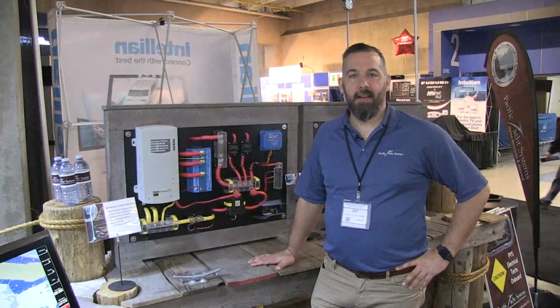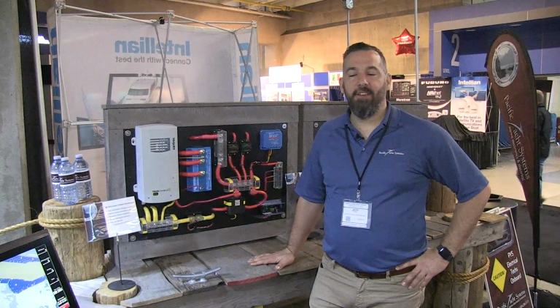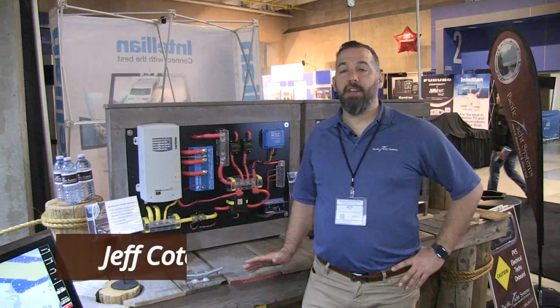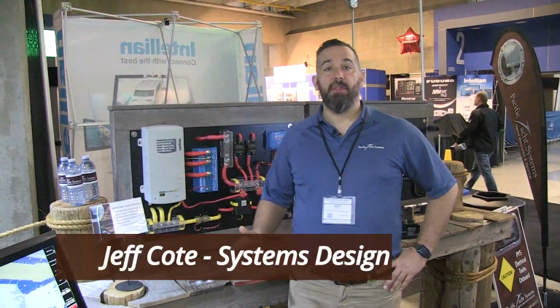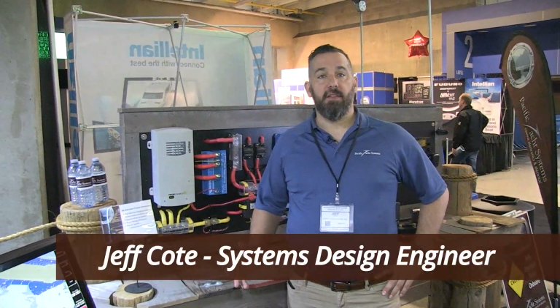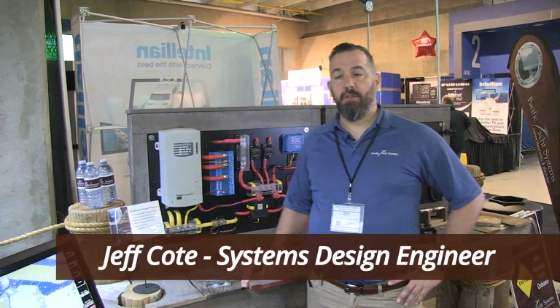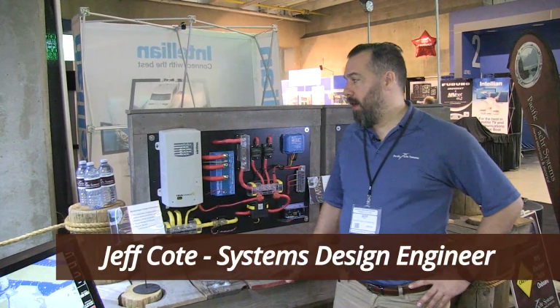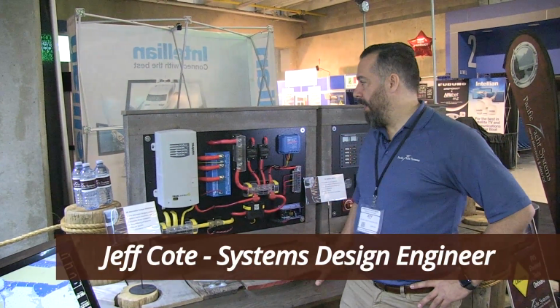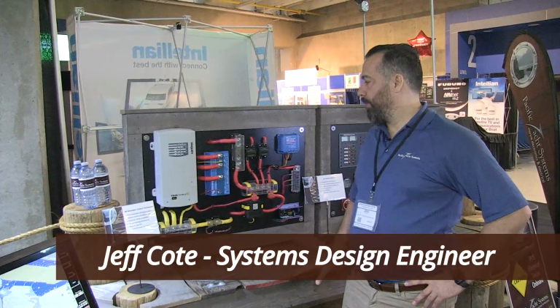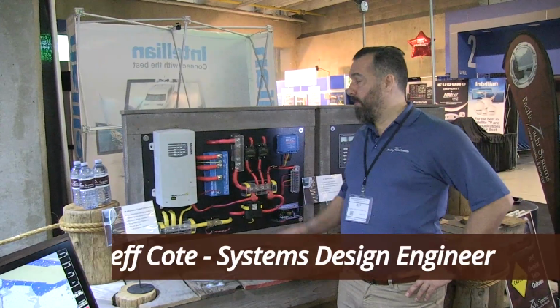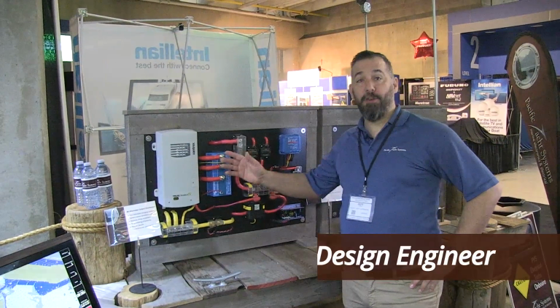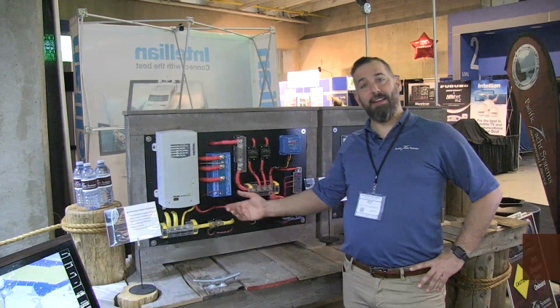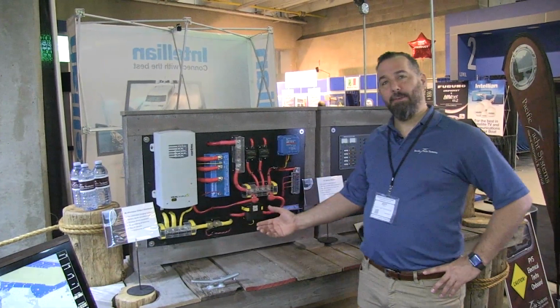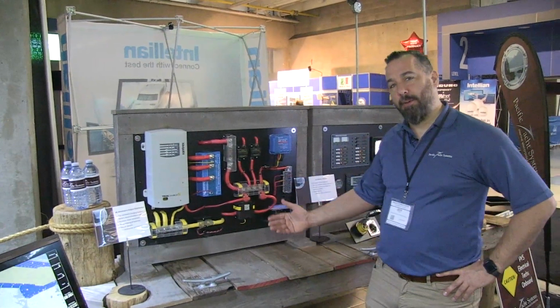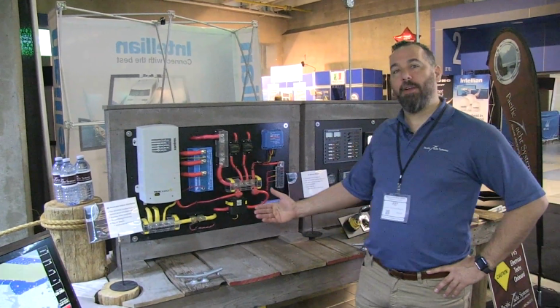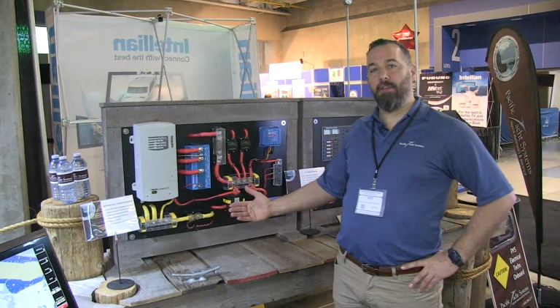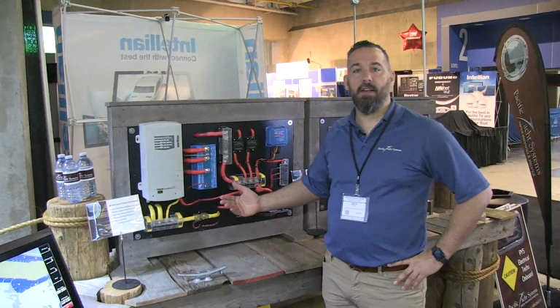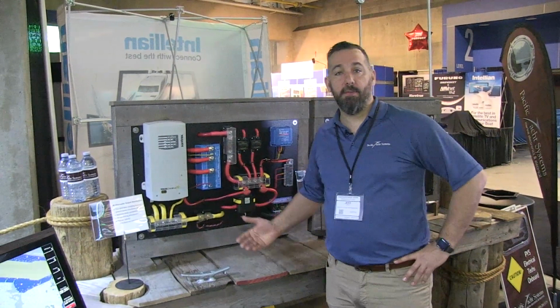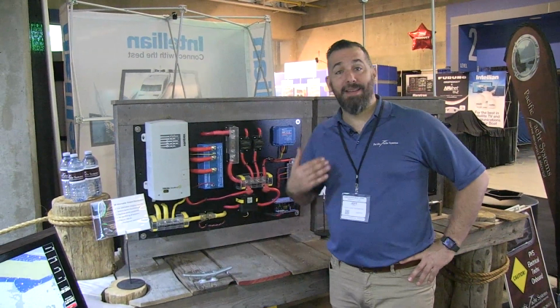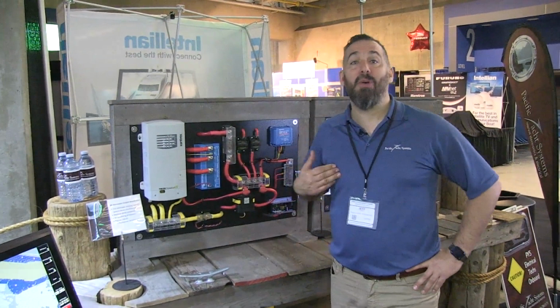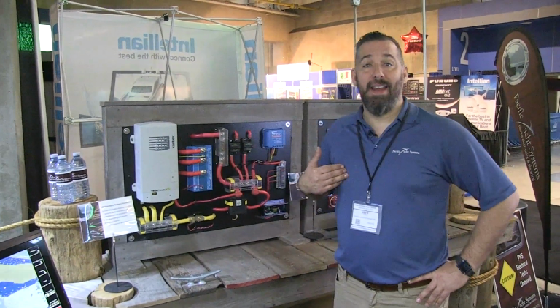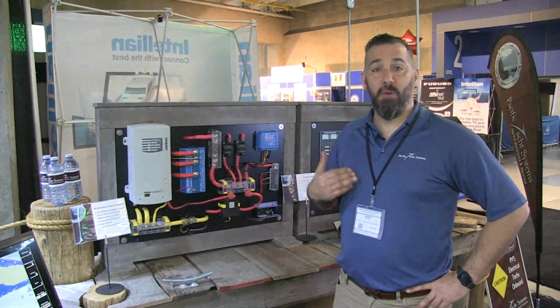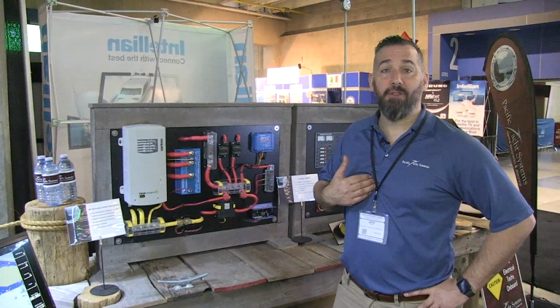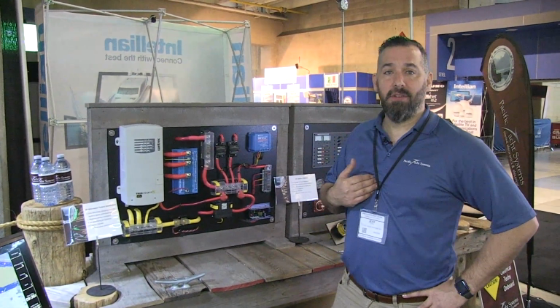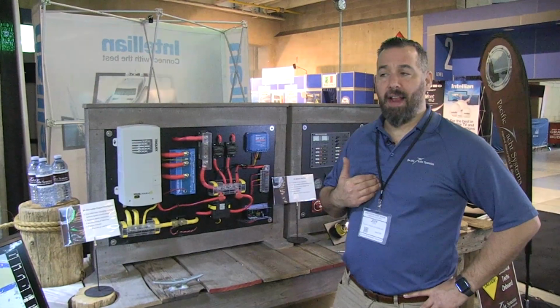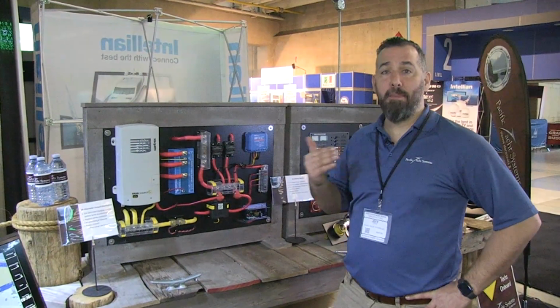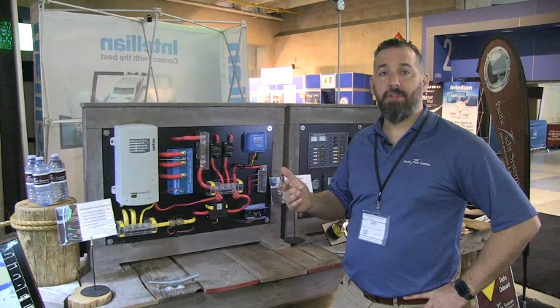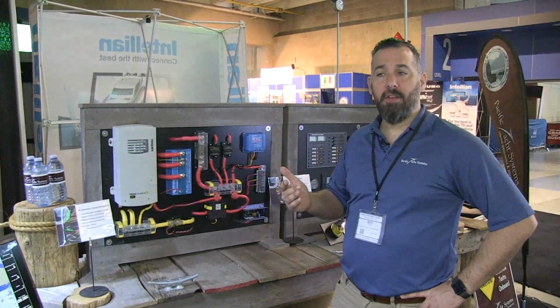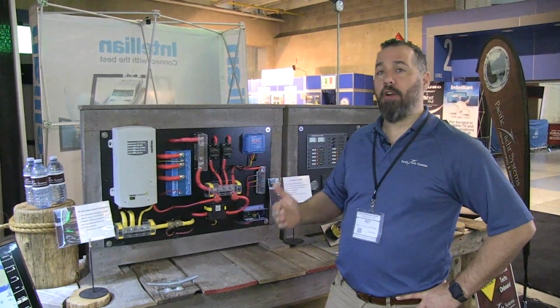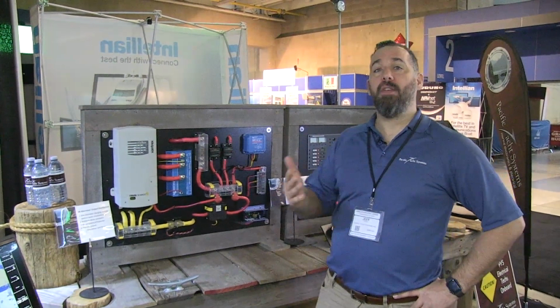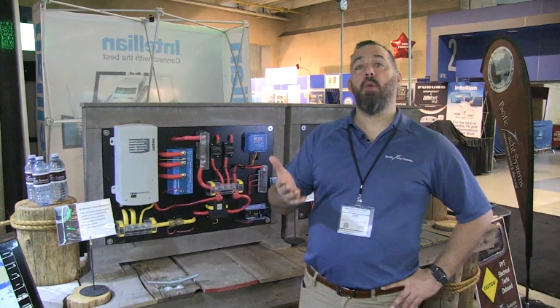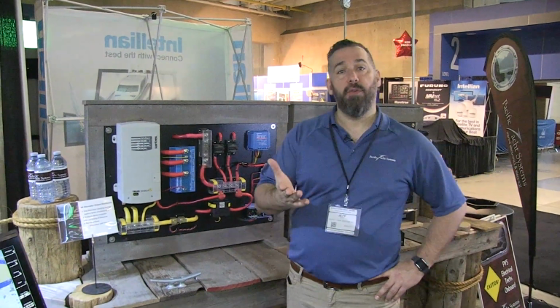Hi, Jeff Cote here with Pacific Yacht Systems. Besides showing you the nice handiwork that we do here at Pacific Yacht Systems — we take pride in actually doing electrical, and I think it matters. You should always care what you do.